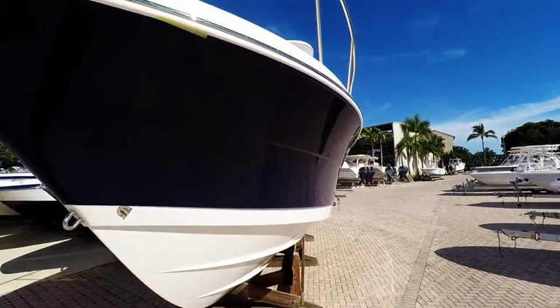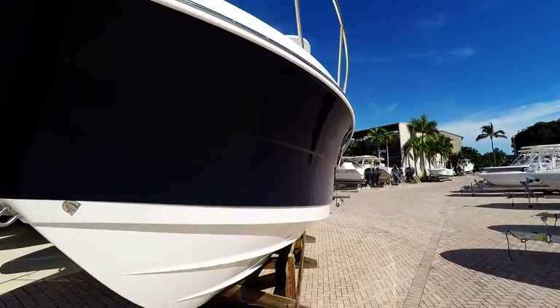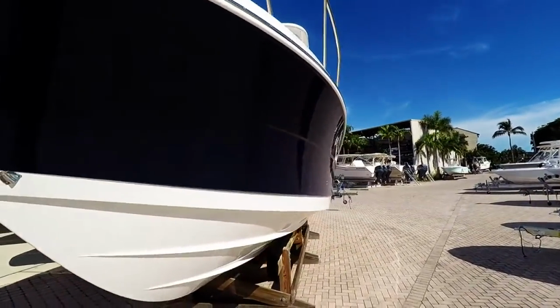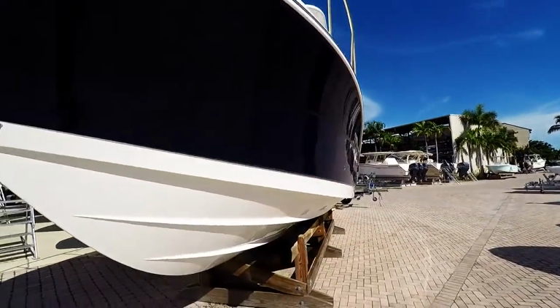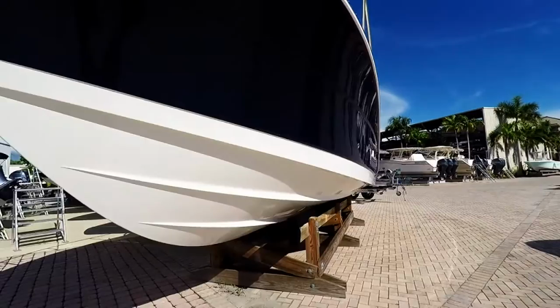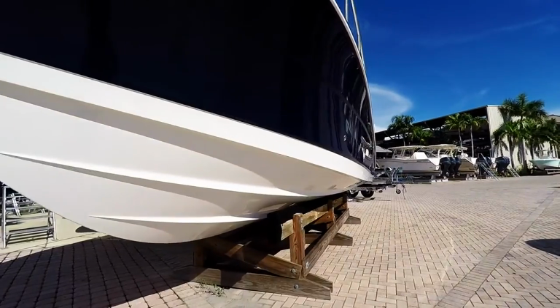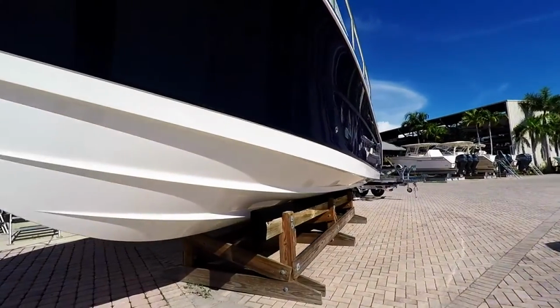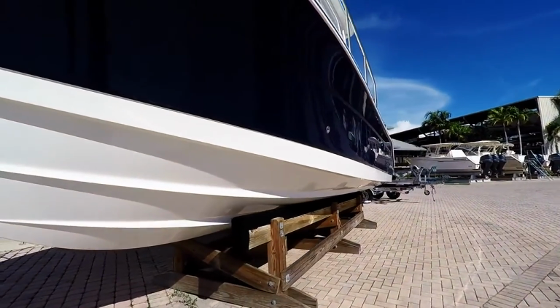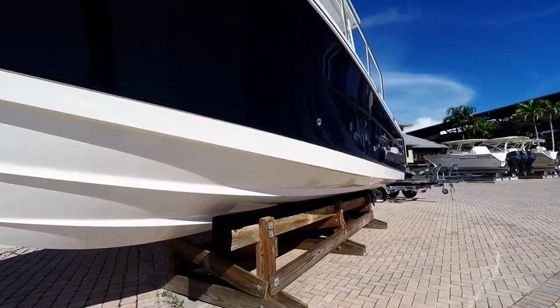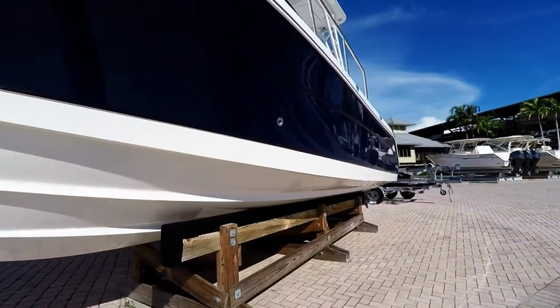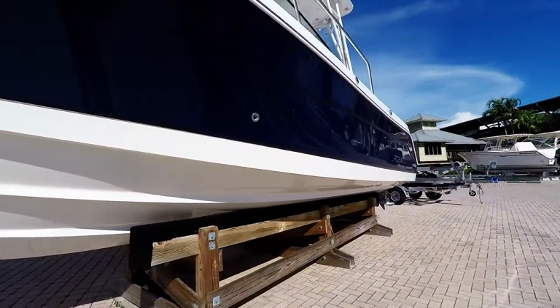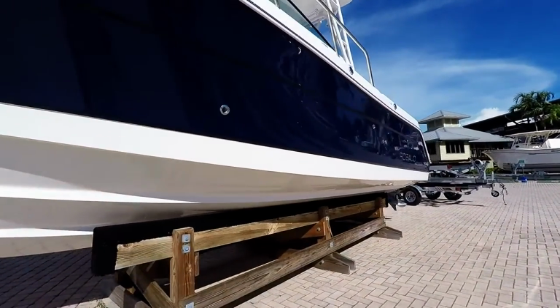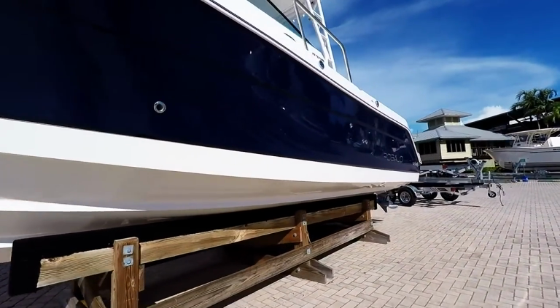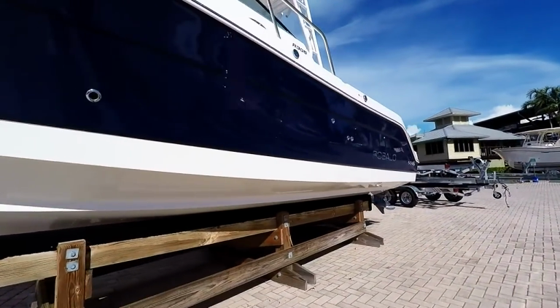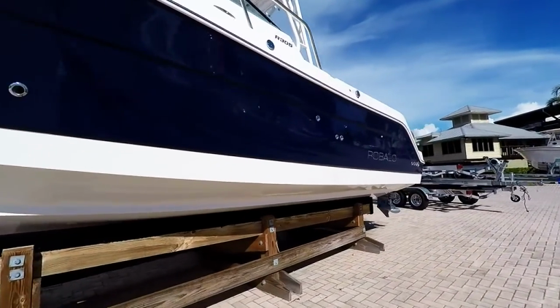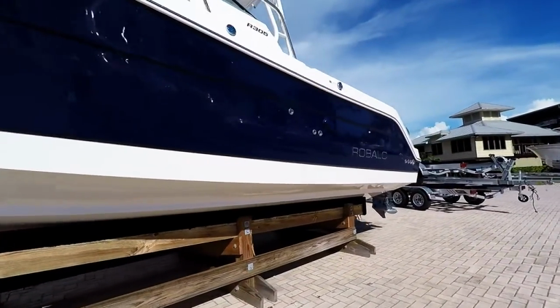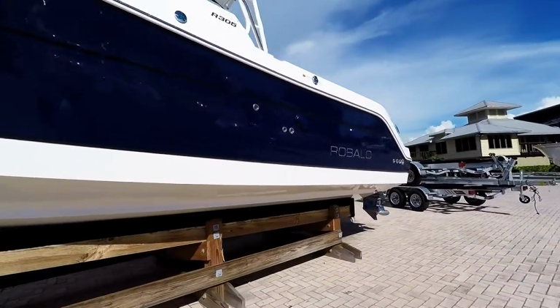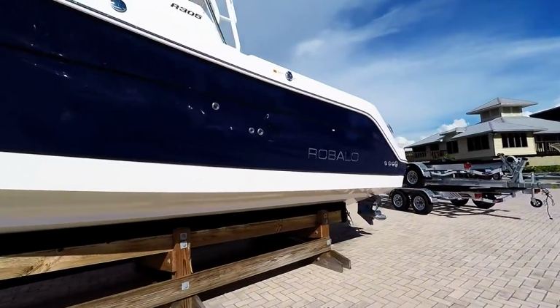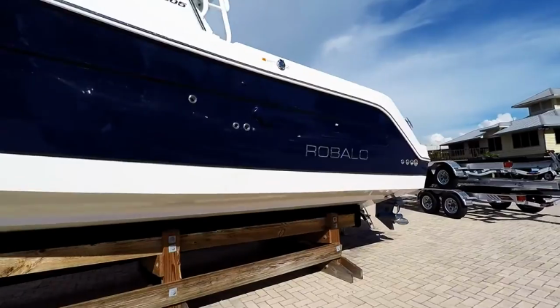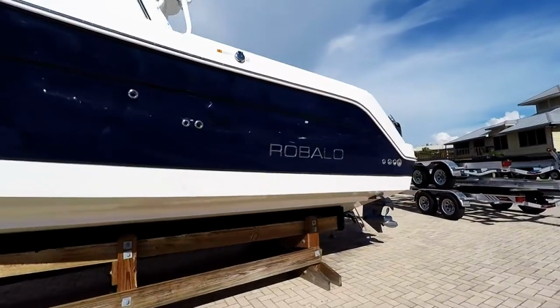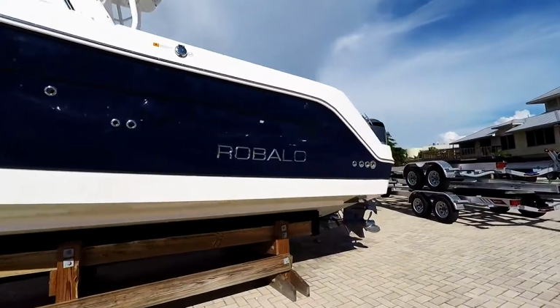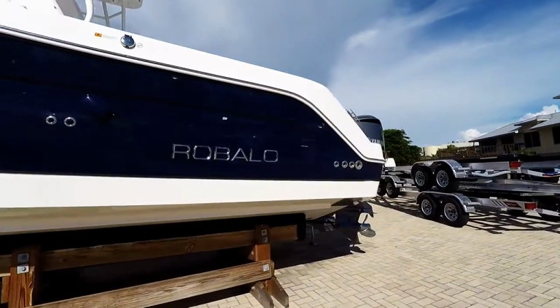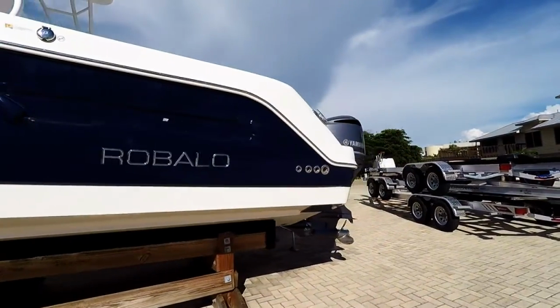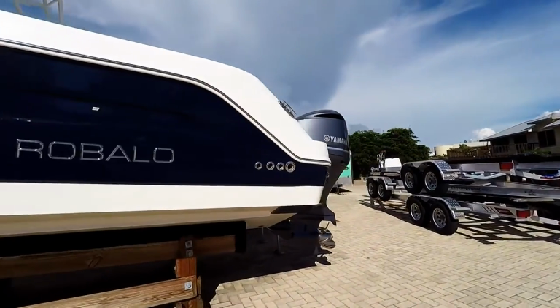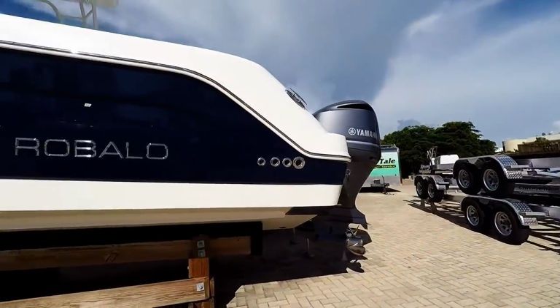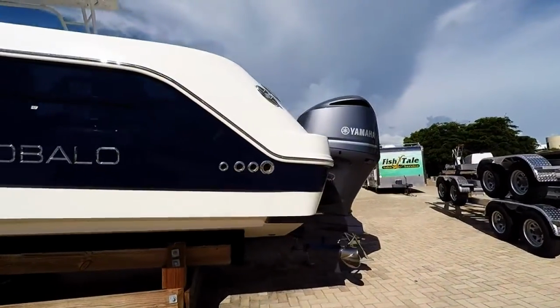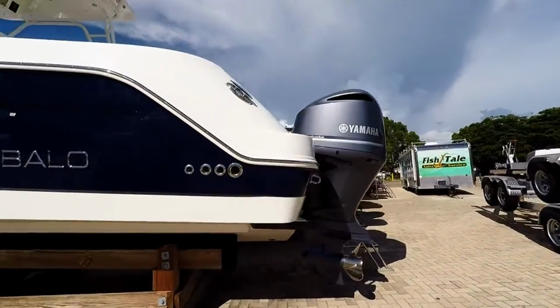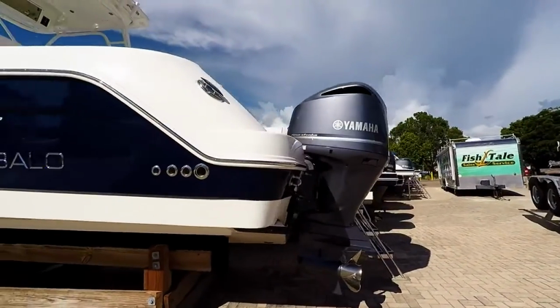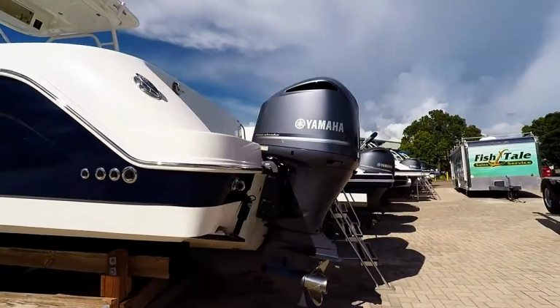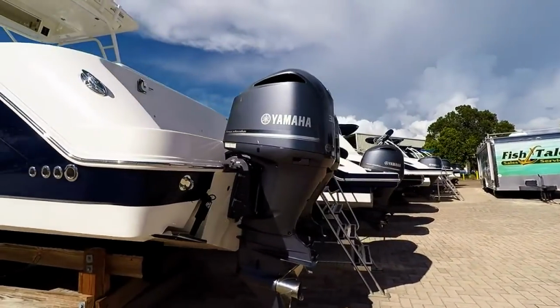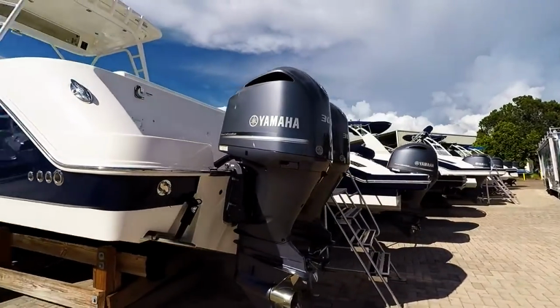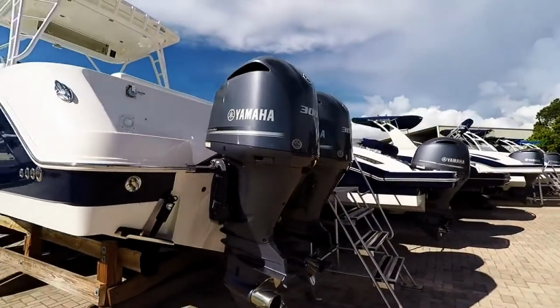All steel is stainless steel — it's all 316s. Powering this with twin Yamaha 300 V6s.